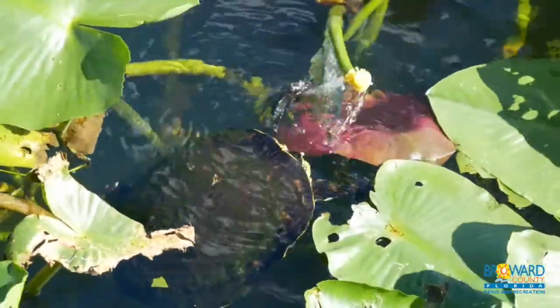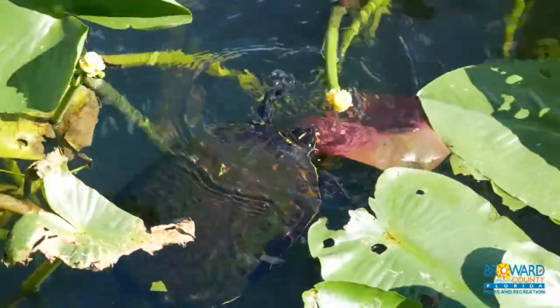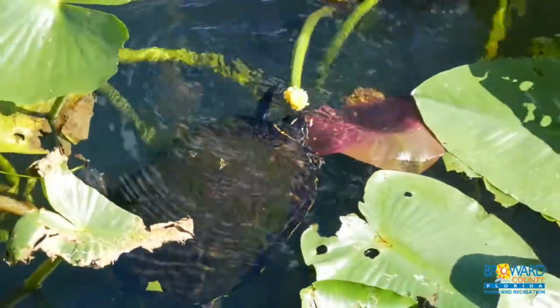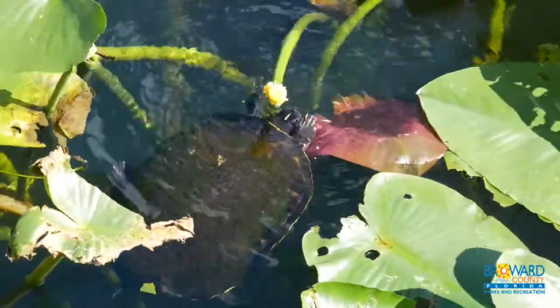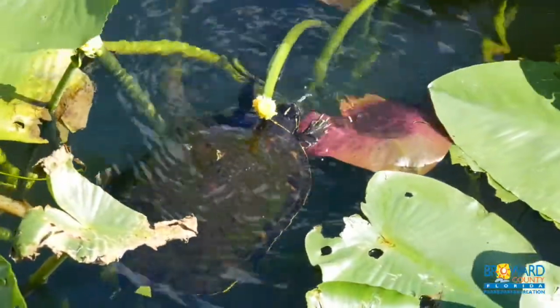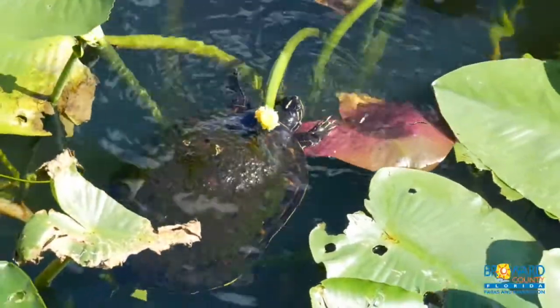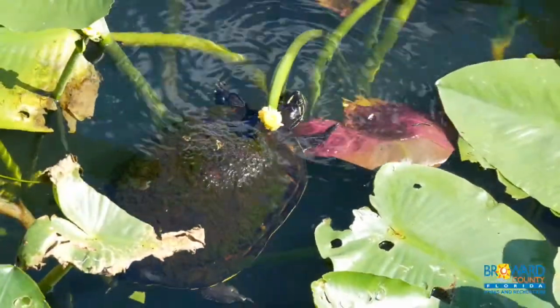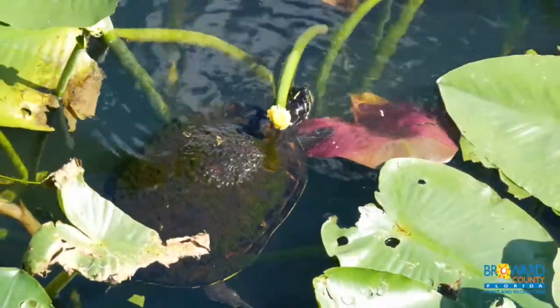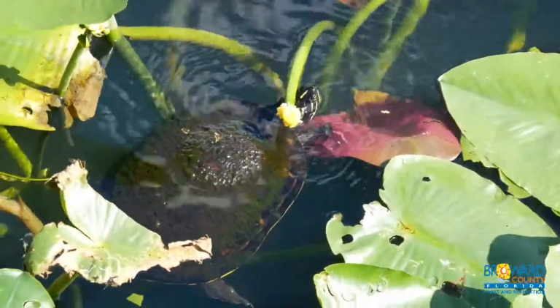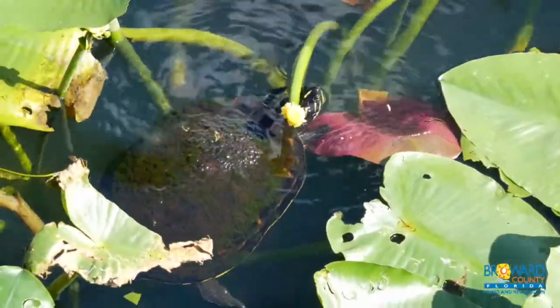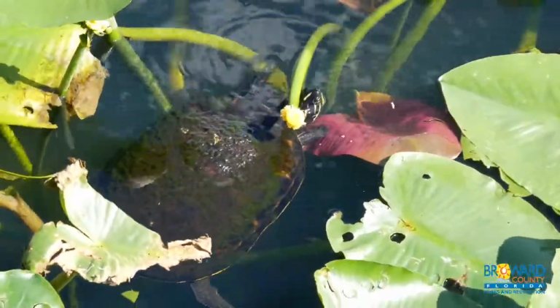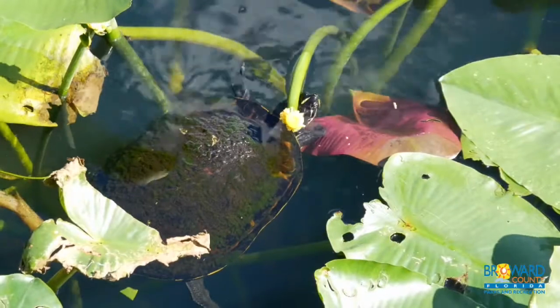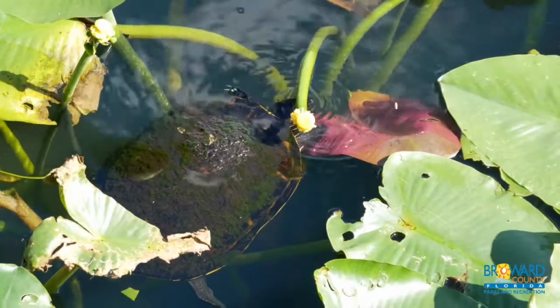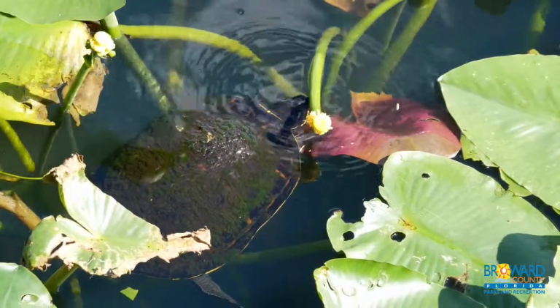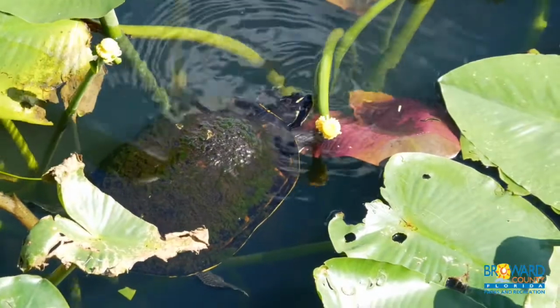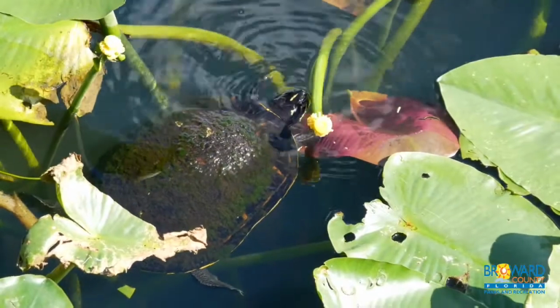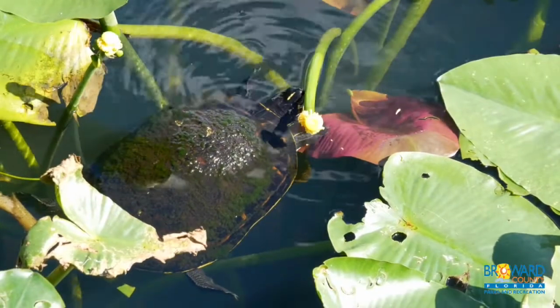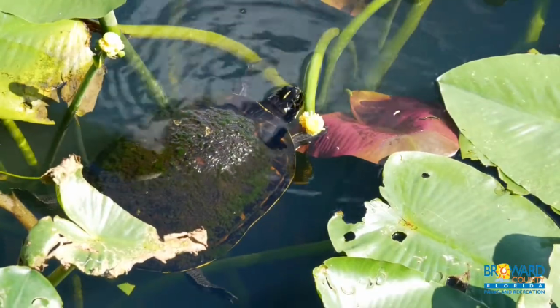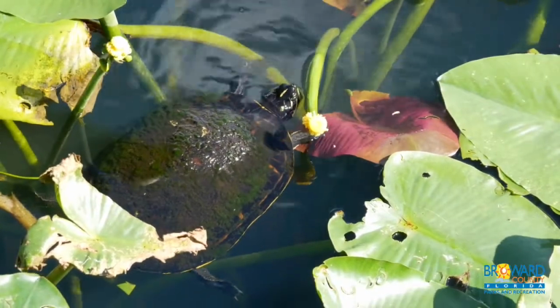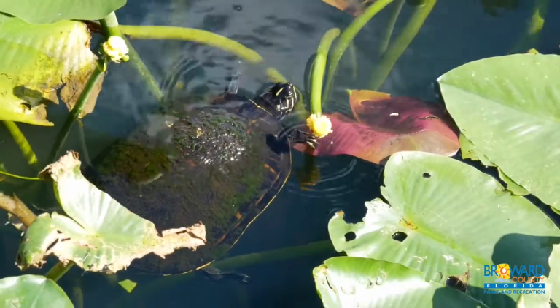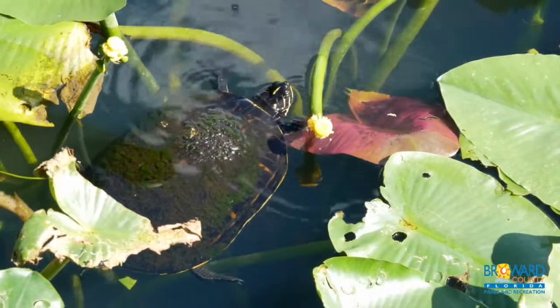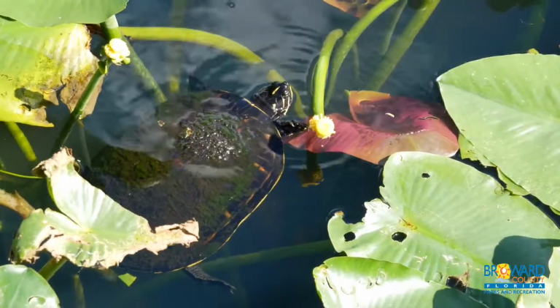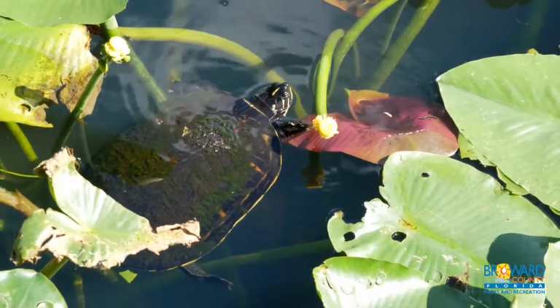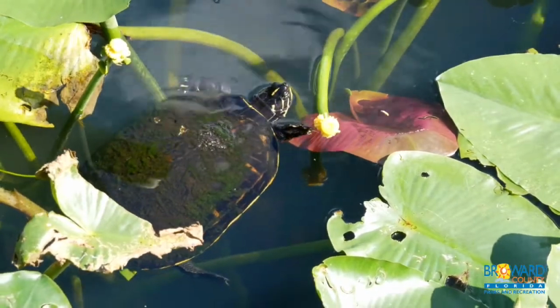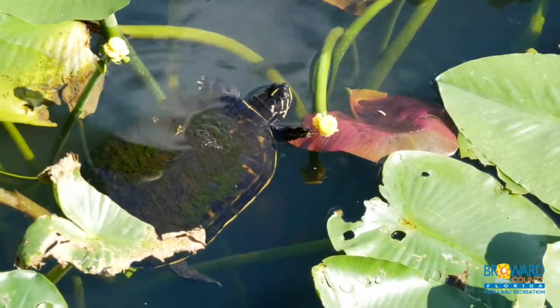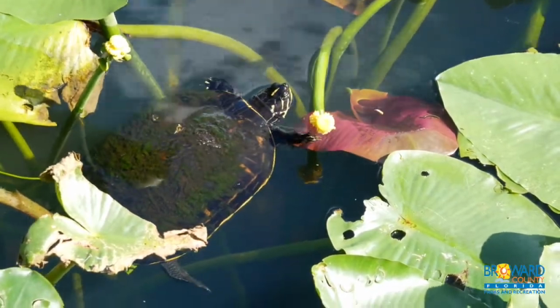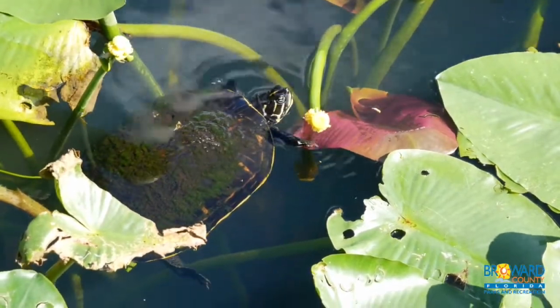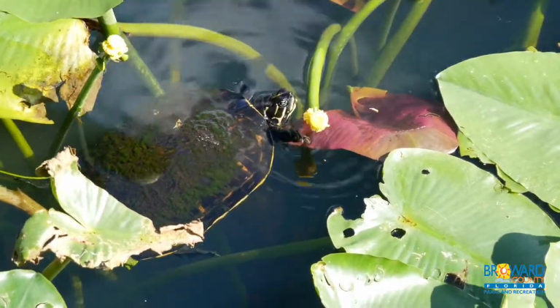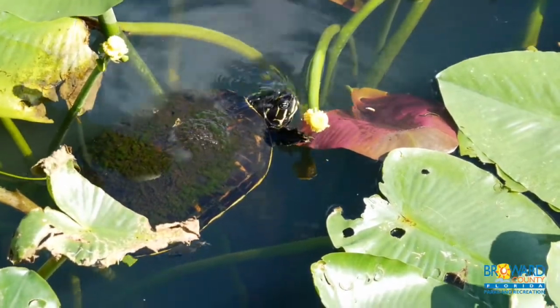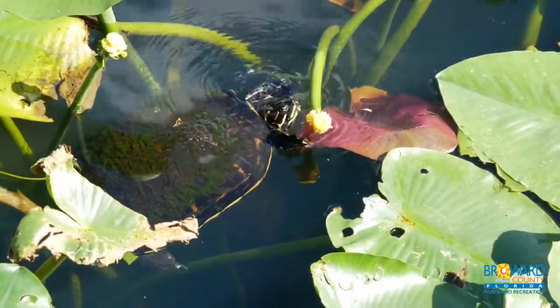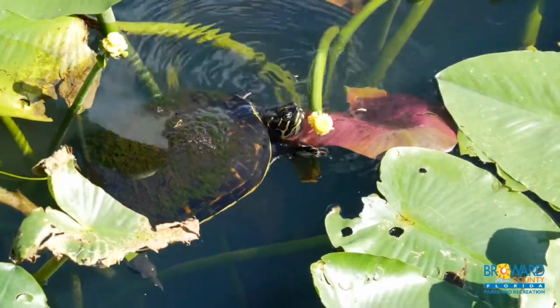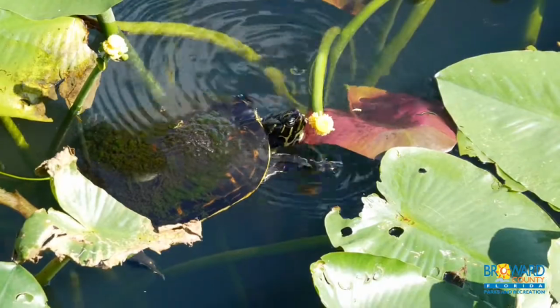As juveniles, birds, raccoons, alligators, and frogs prey upon the turtle. Red ants have also been known to consume the turtle eggs.